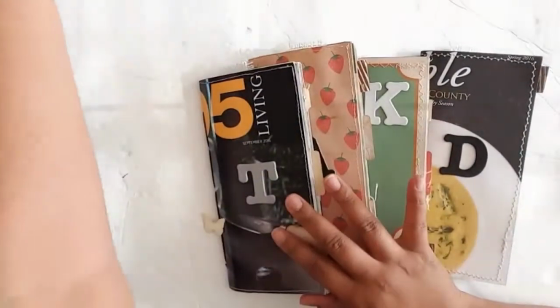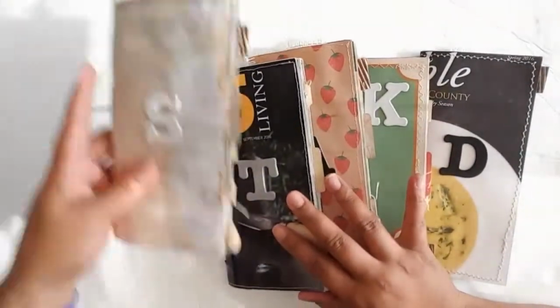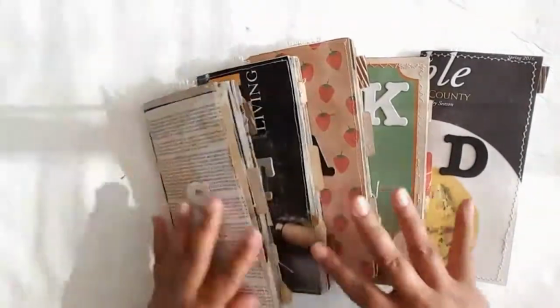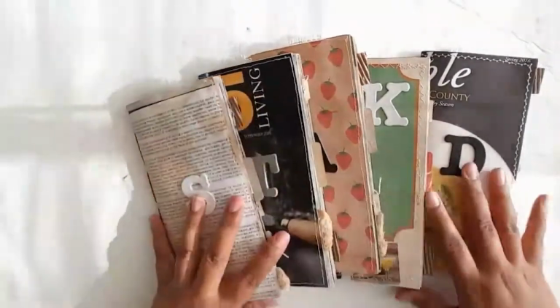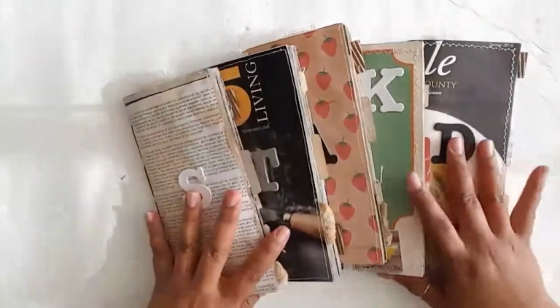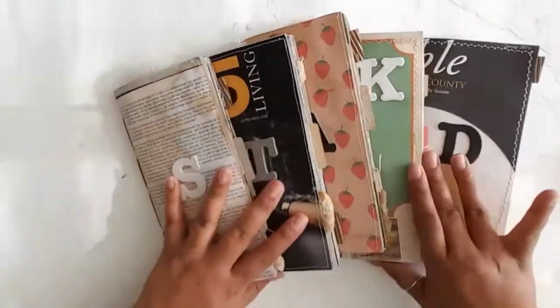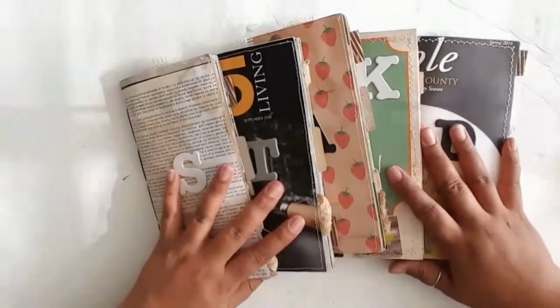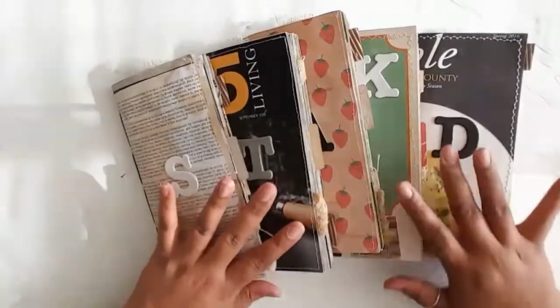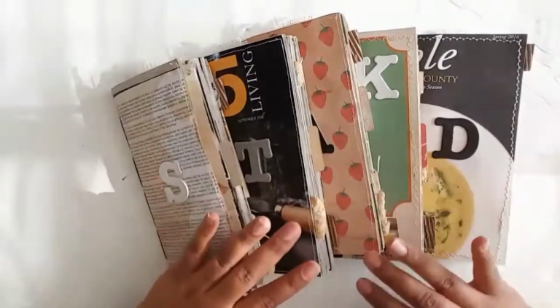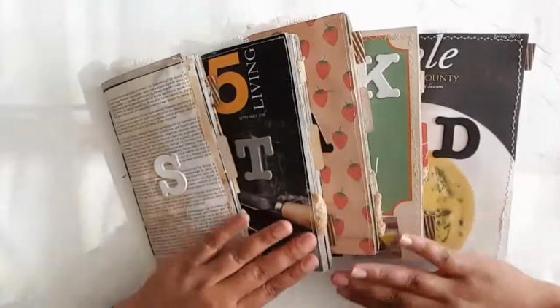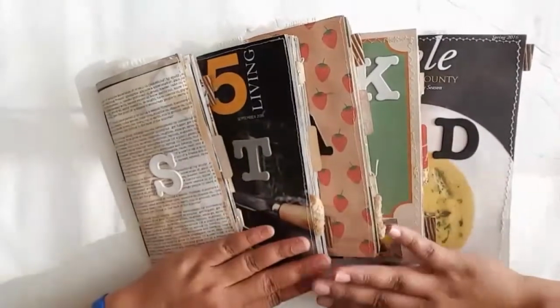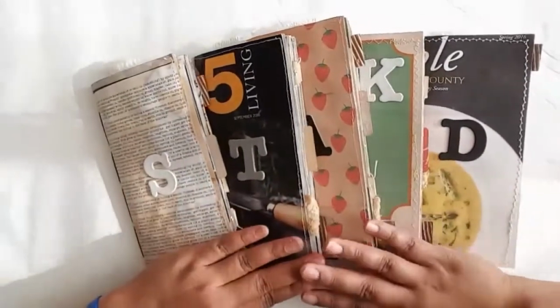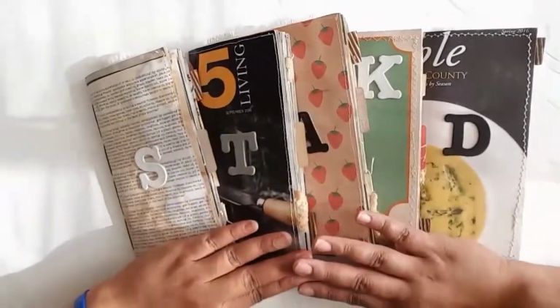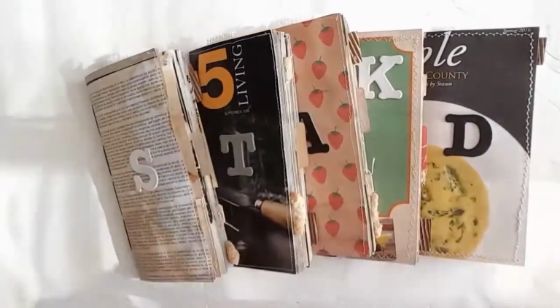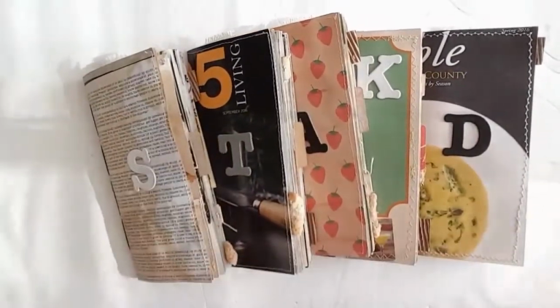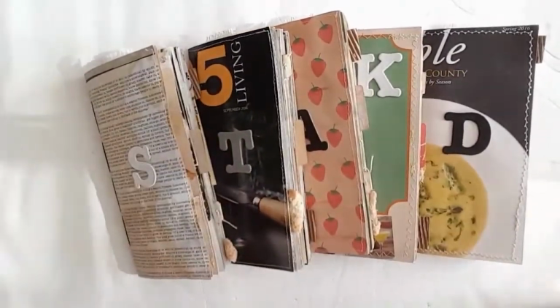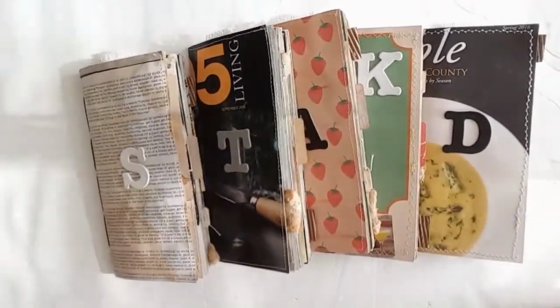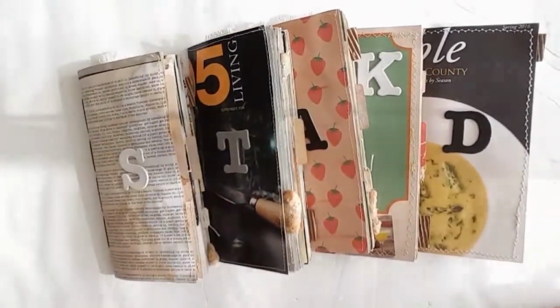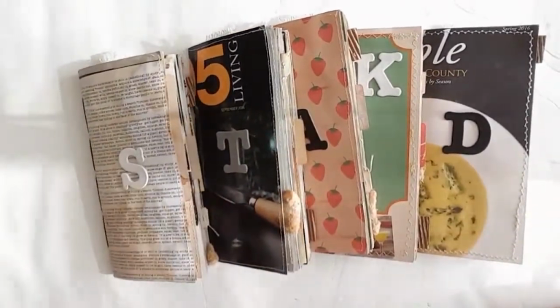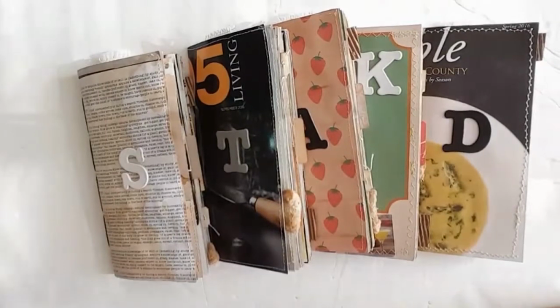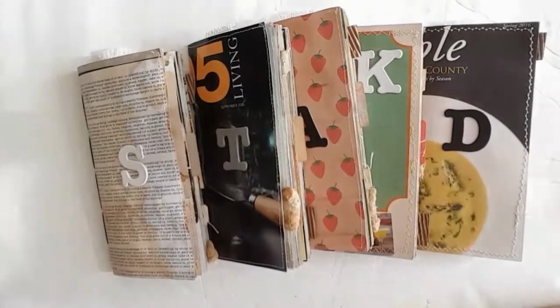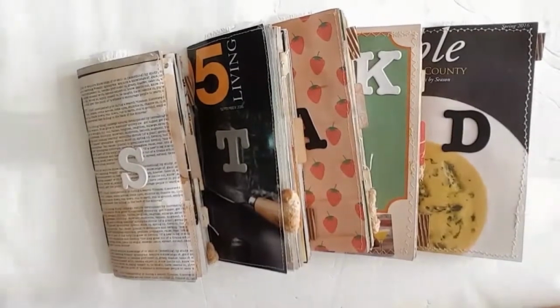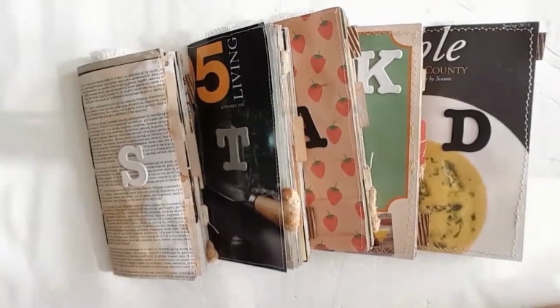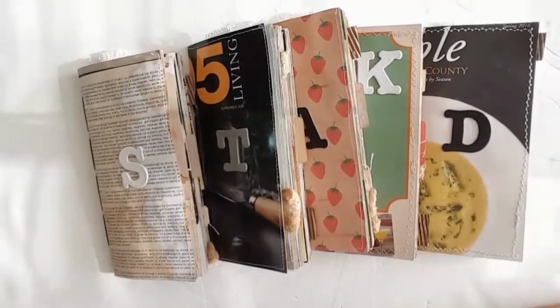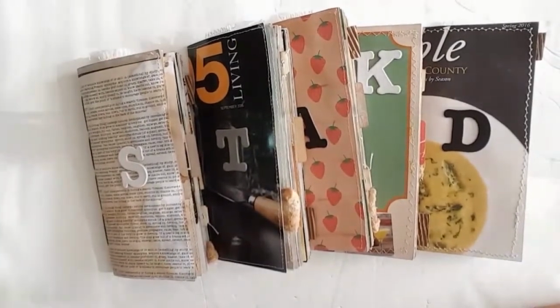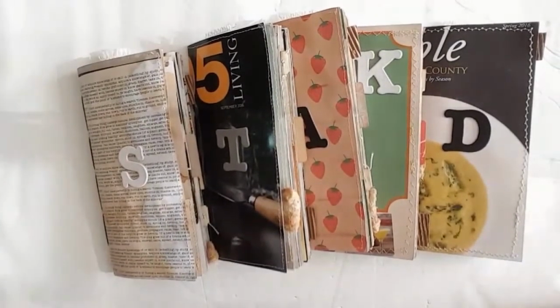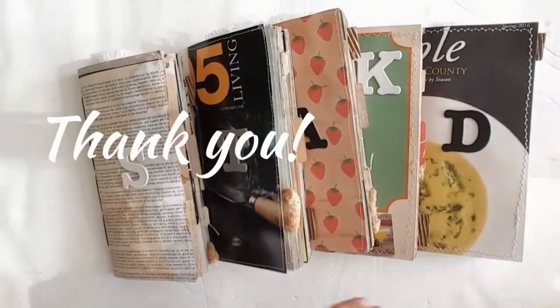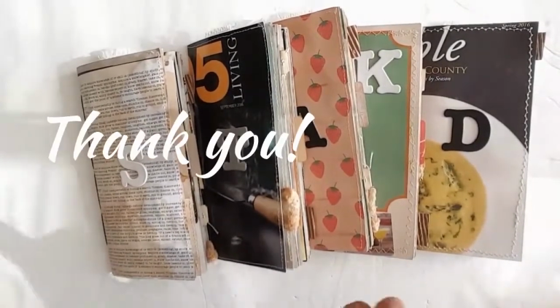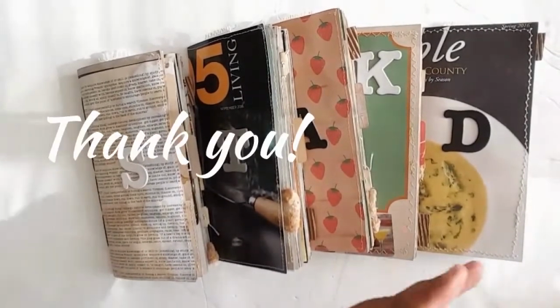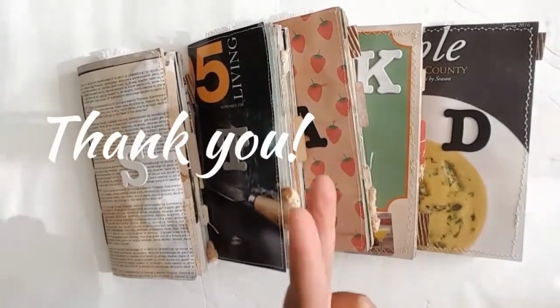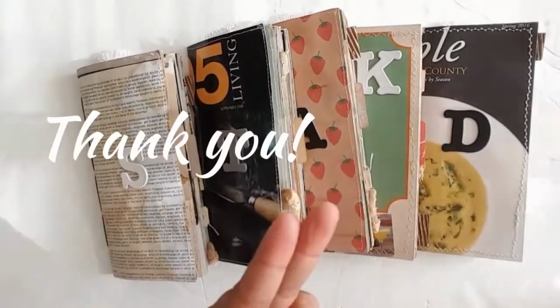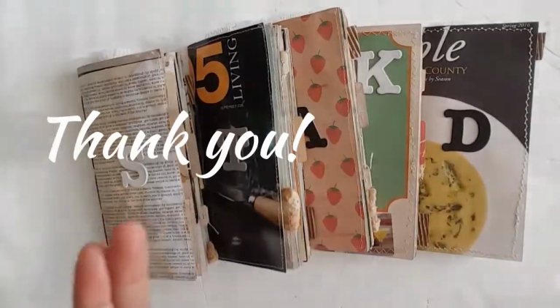And this is it. So gang, I hope you liked these, and thank you all for watching. Until next time — toodaloo!